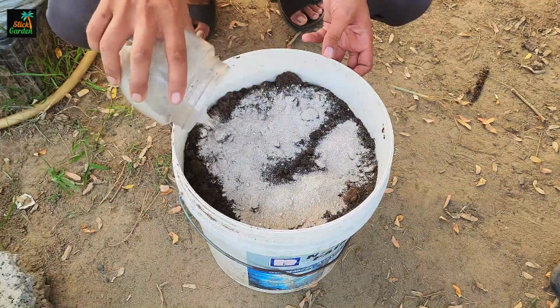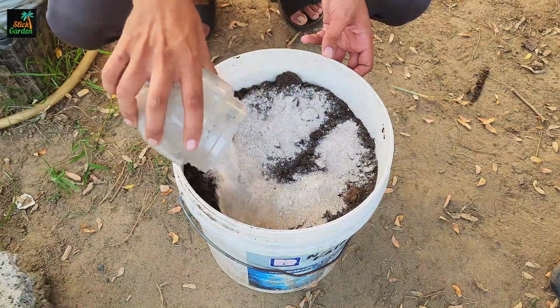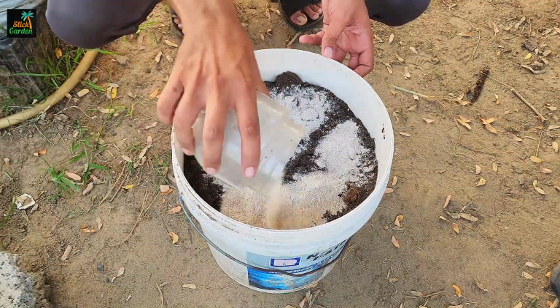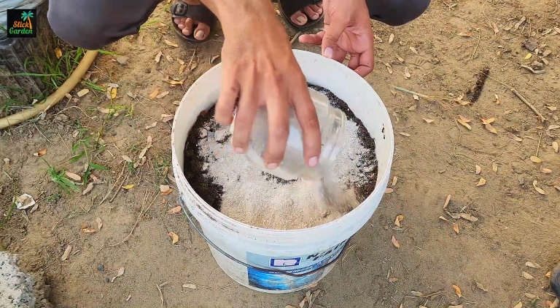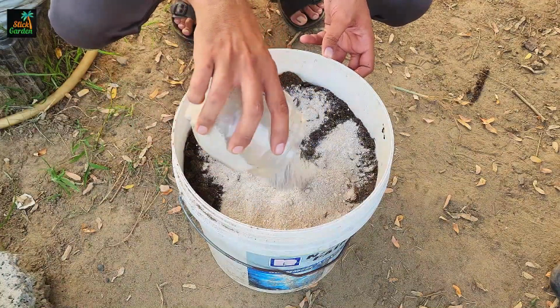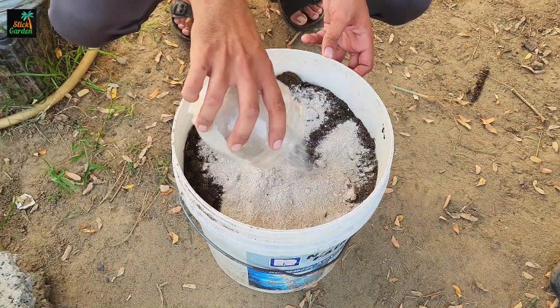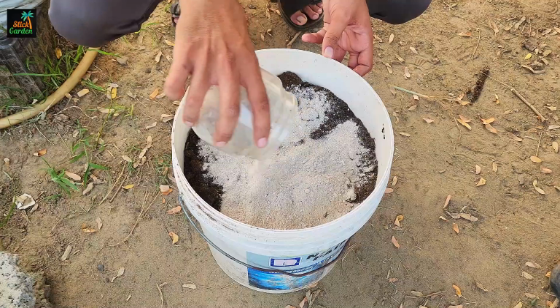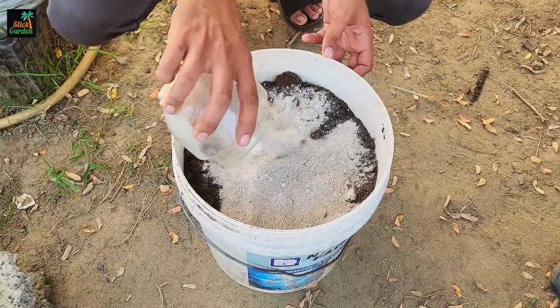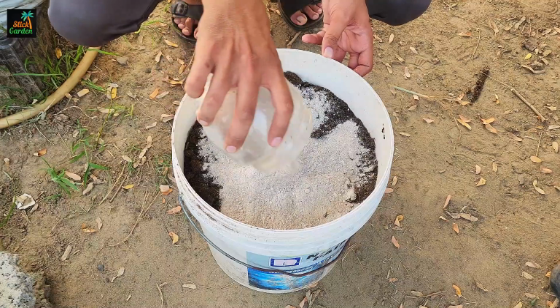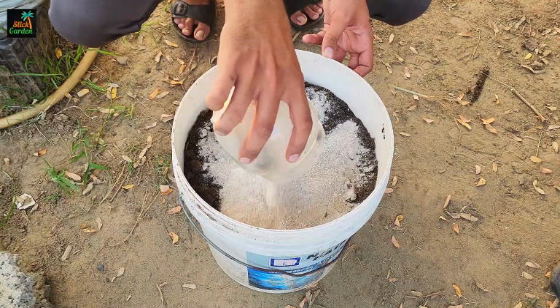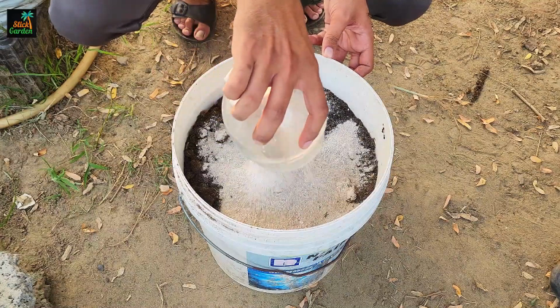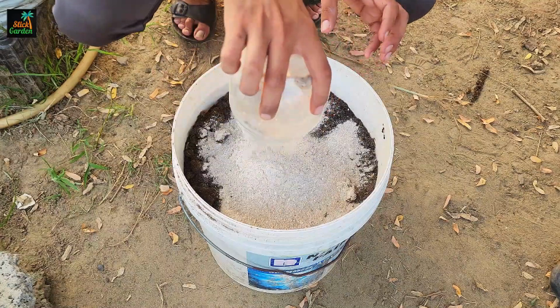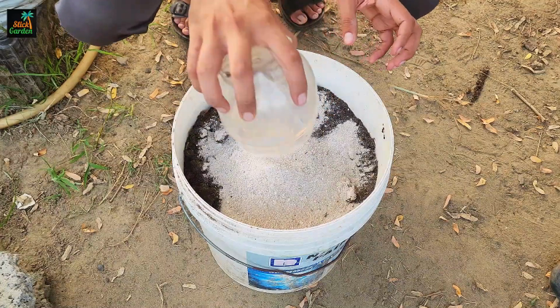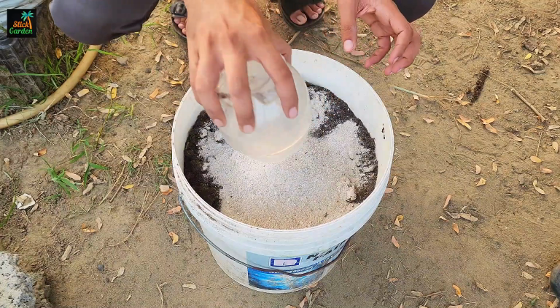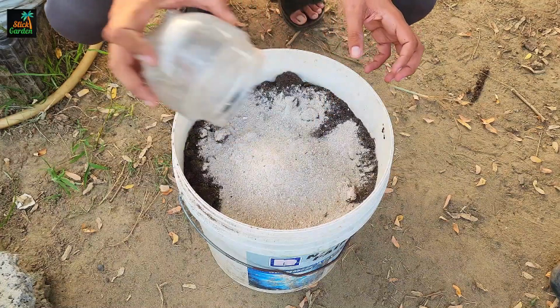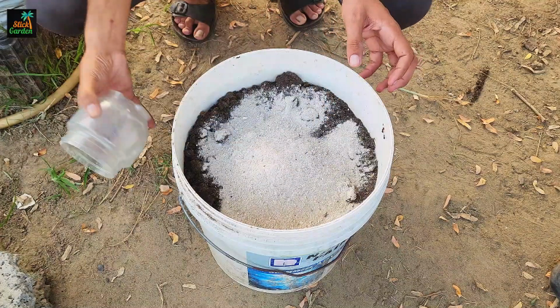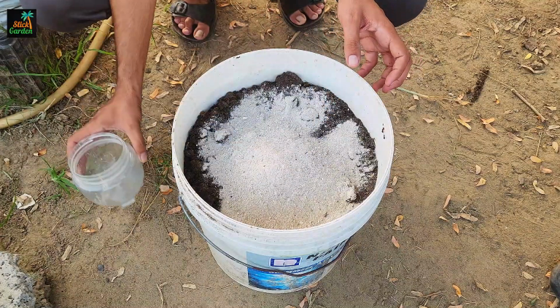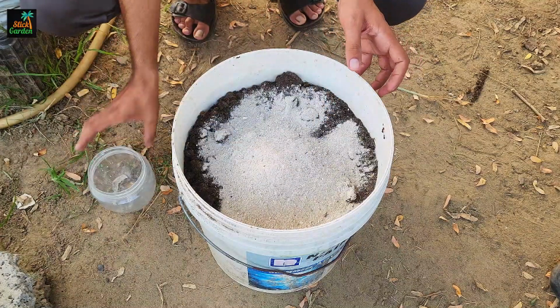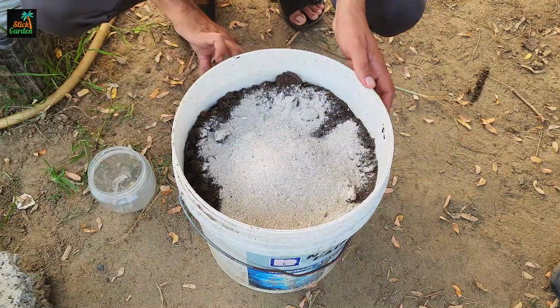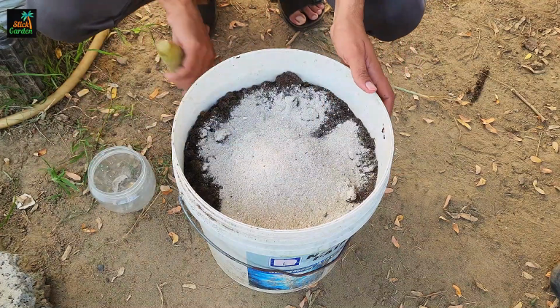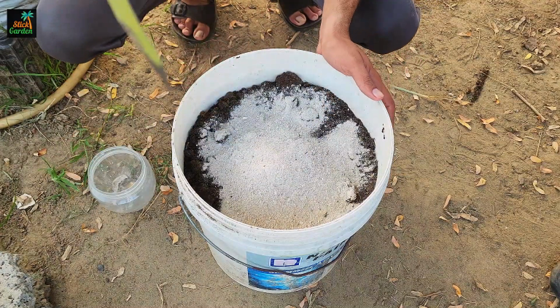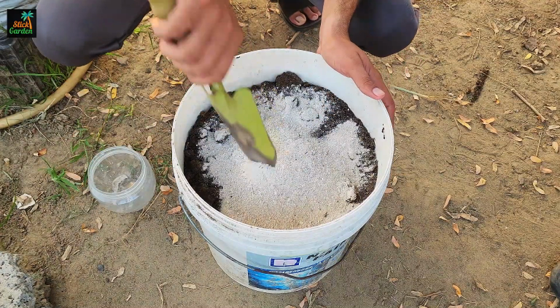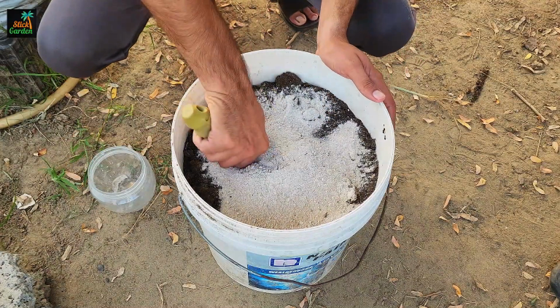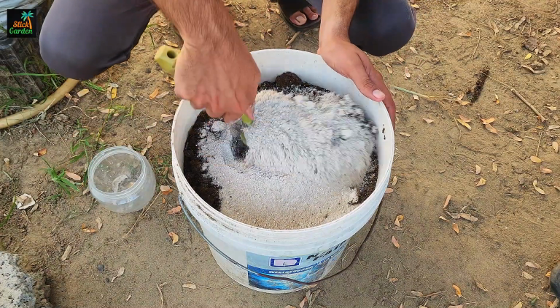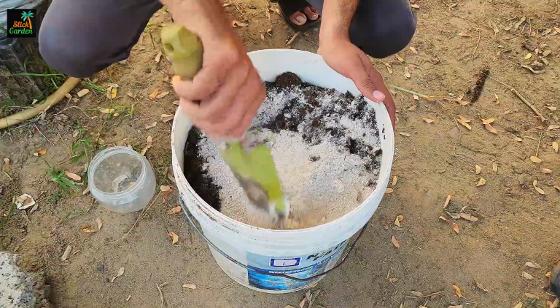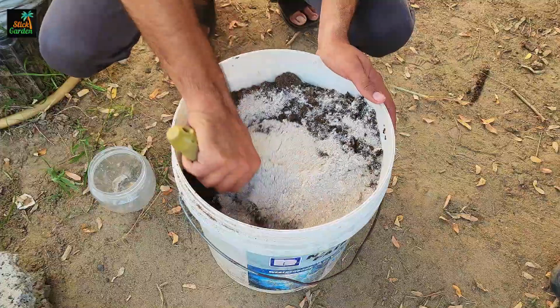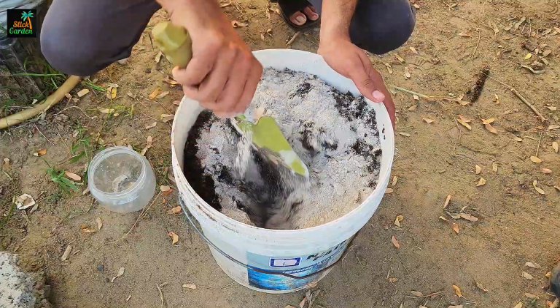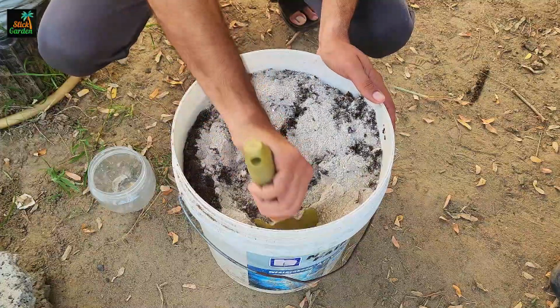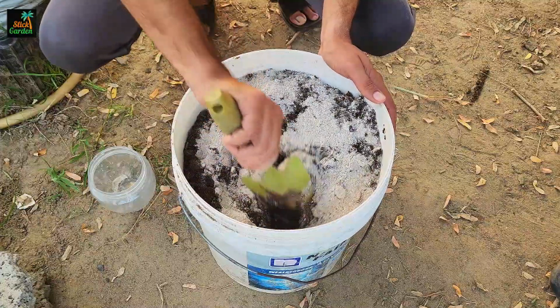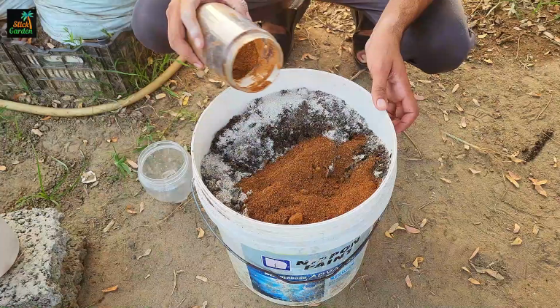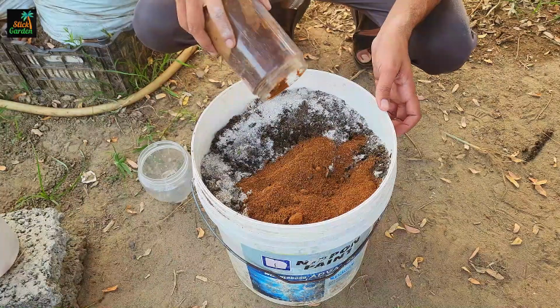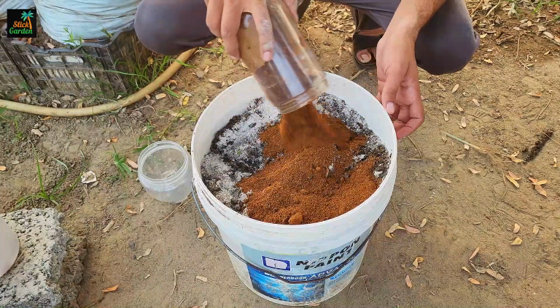Instead of mixing bone meal and neem cake powder directly into the soil, combine 1 cup of each with compost. This will result in a nutrient-rich blend ideal for garlic.